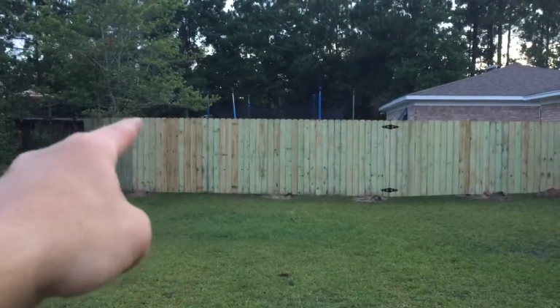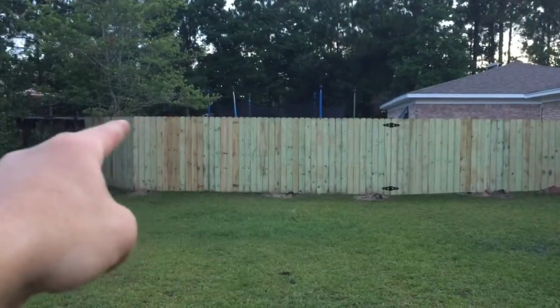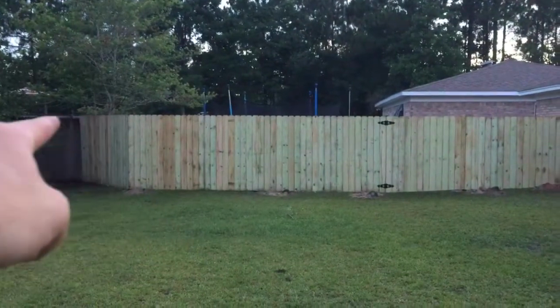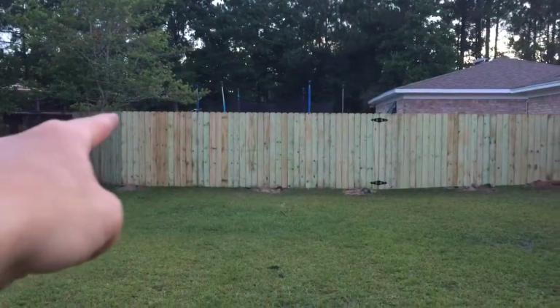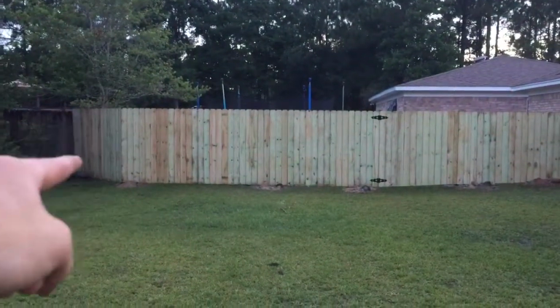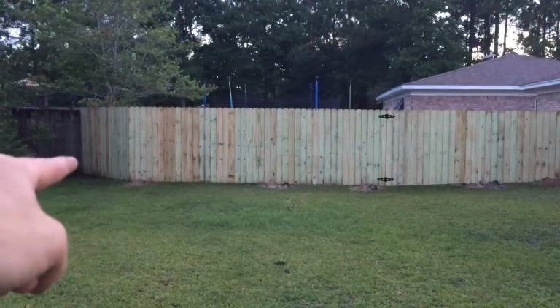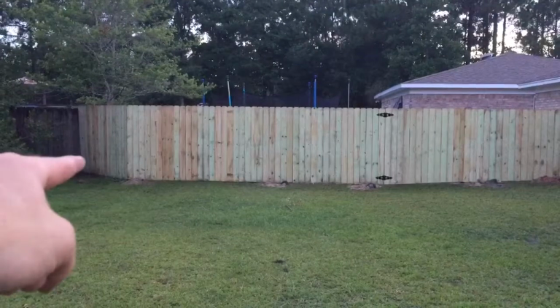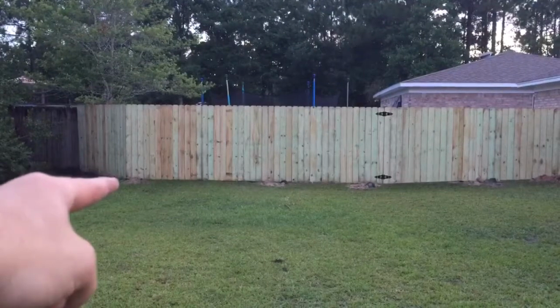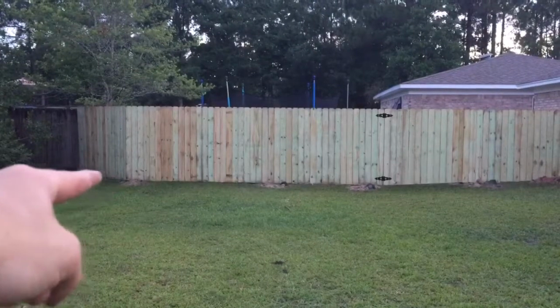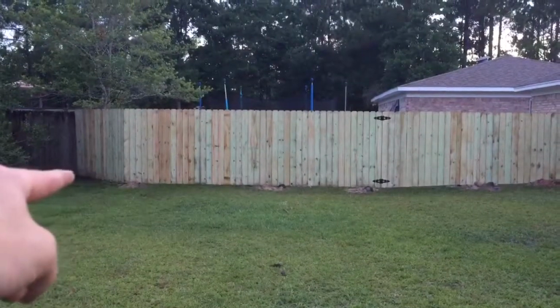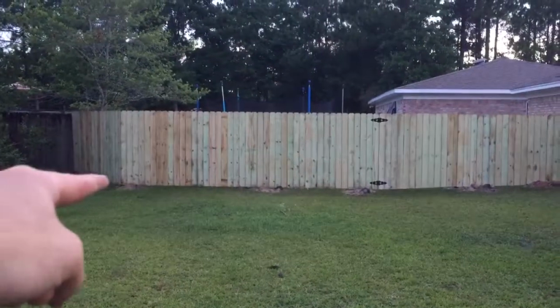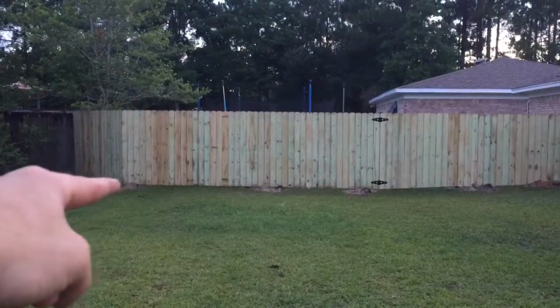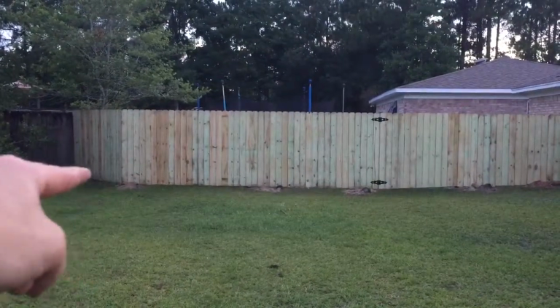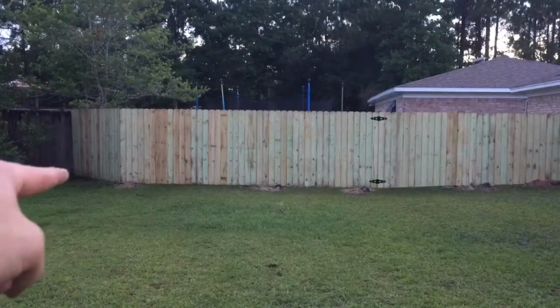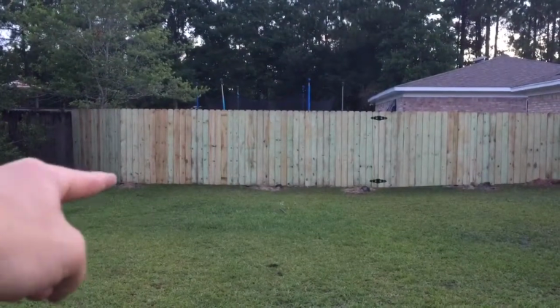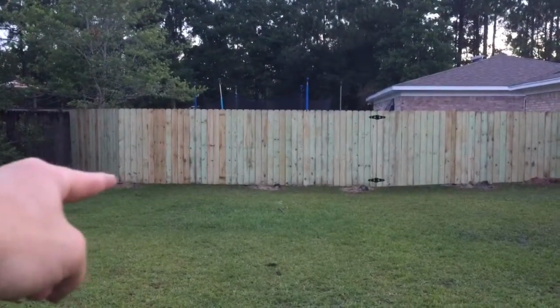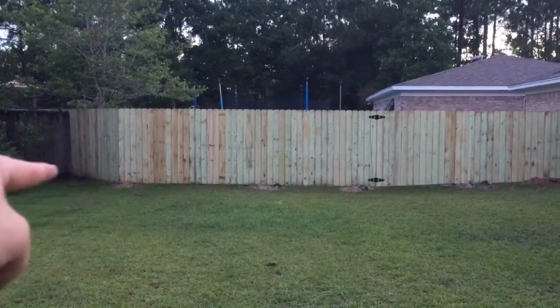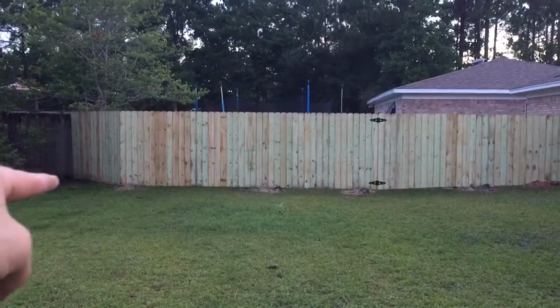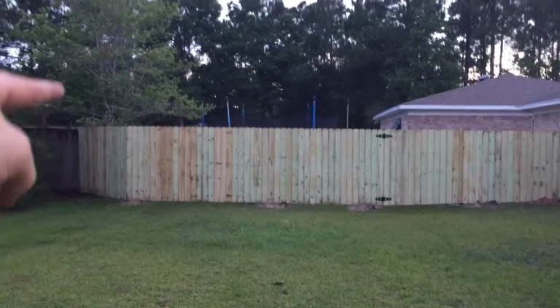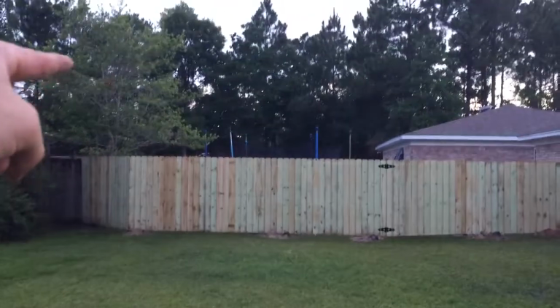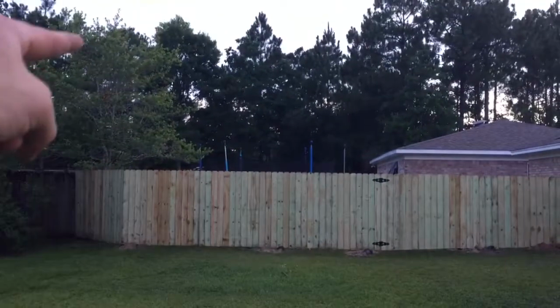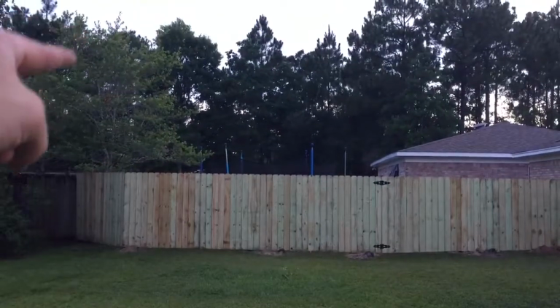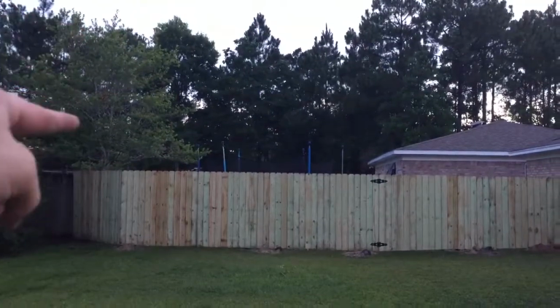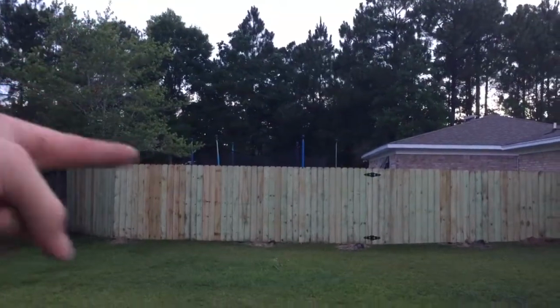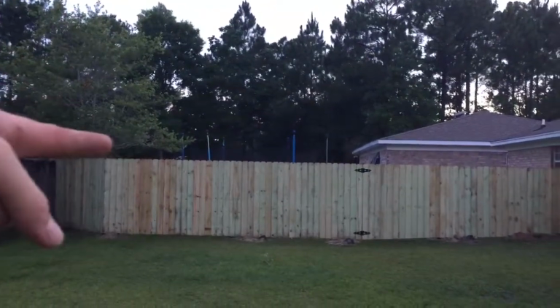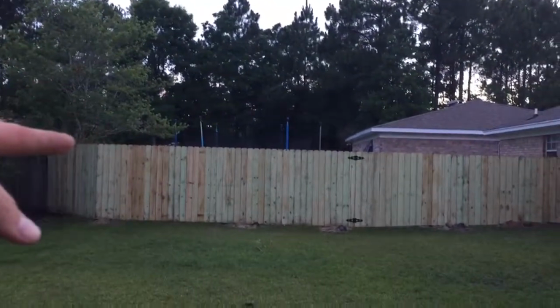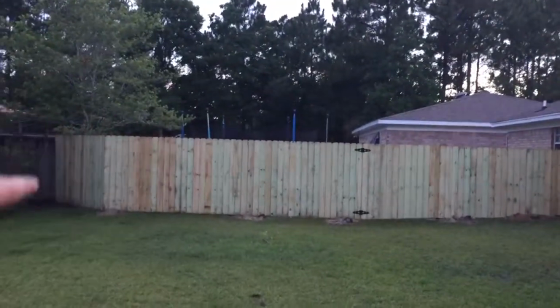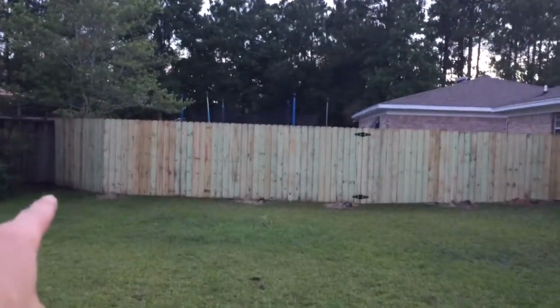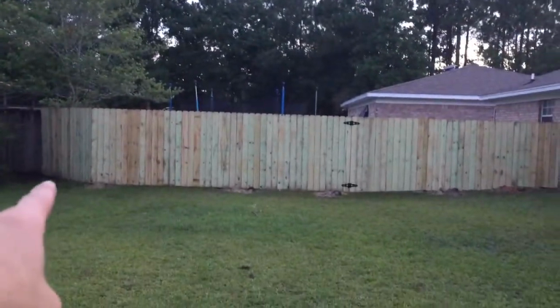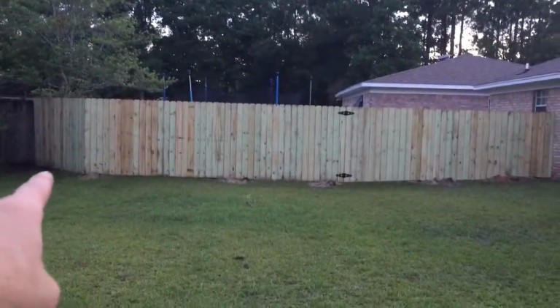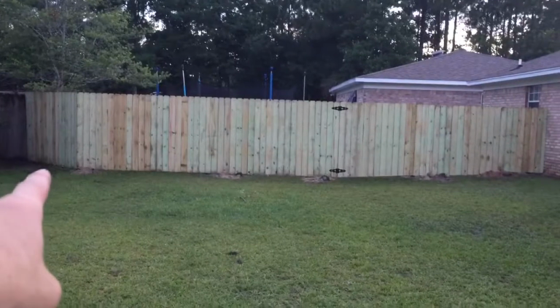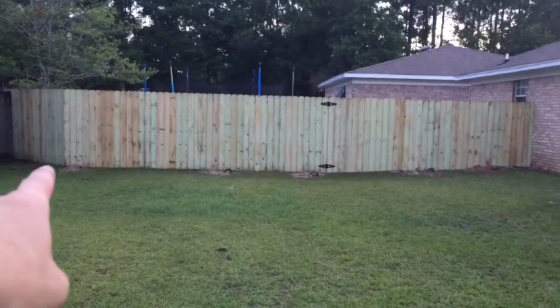Wrapping around here, we actually have an eight-and-a-half-foot wide, 45-degree angle wrap, that way to allow for this tree to still be within the yard.